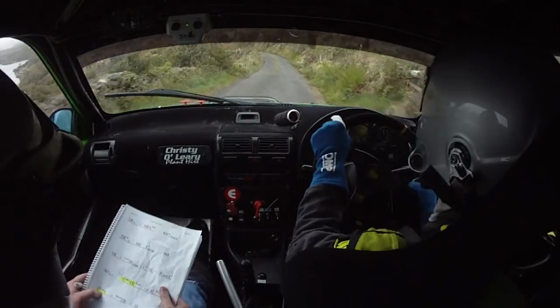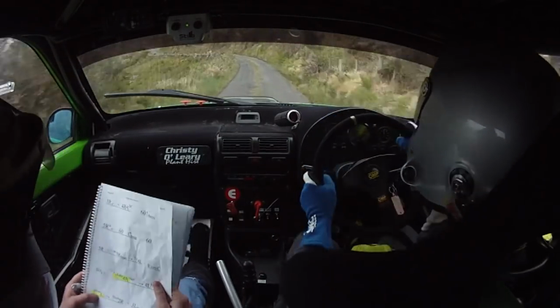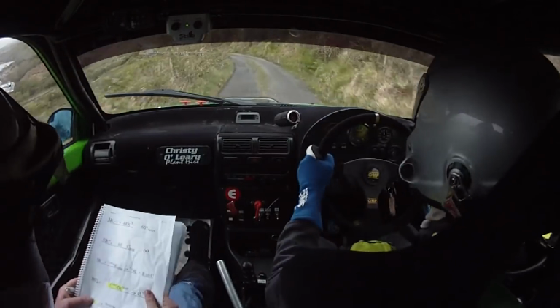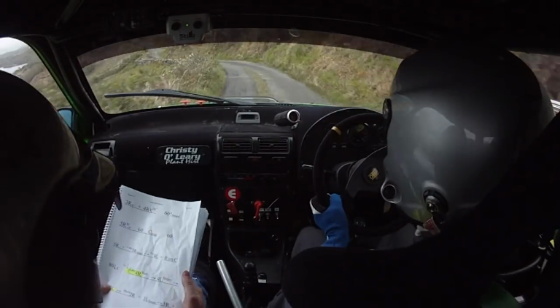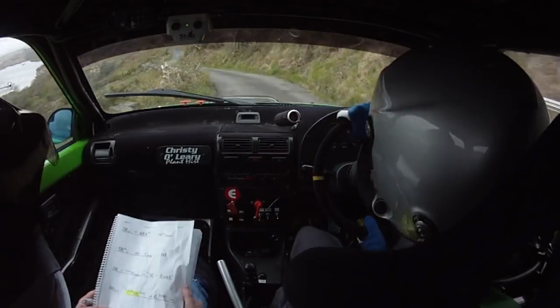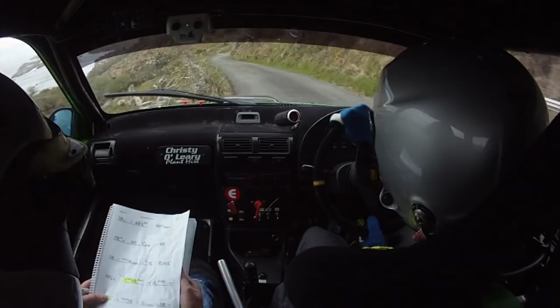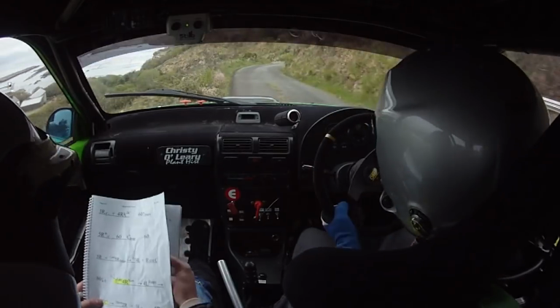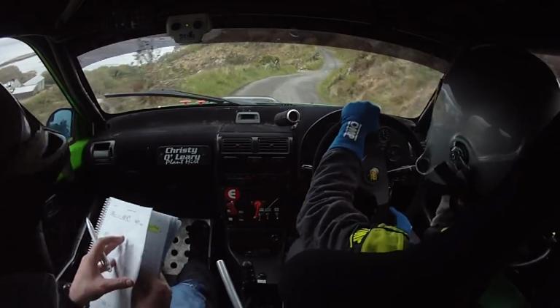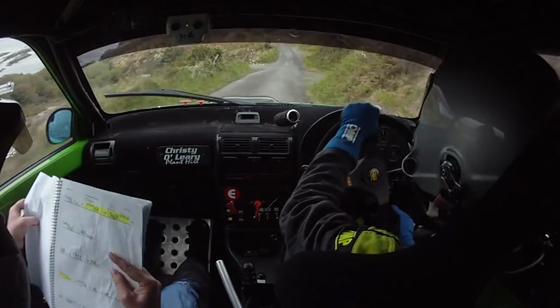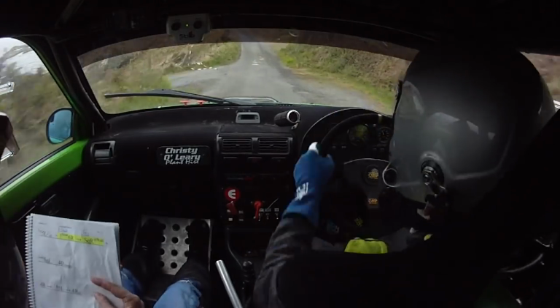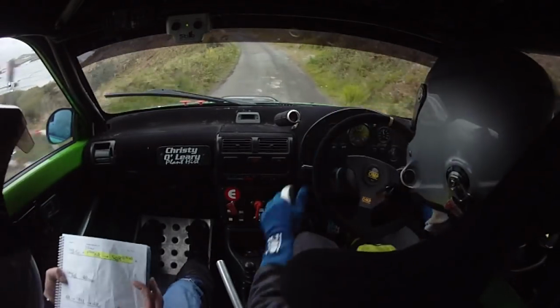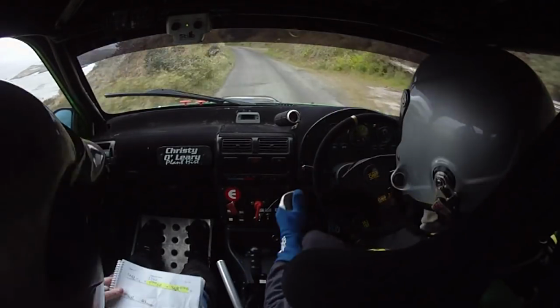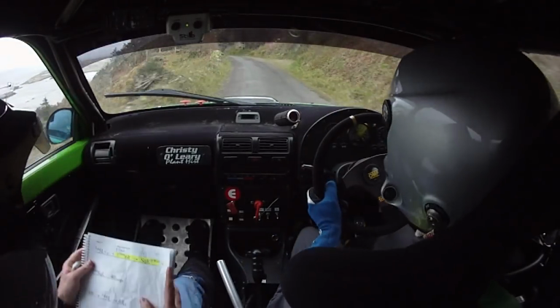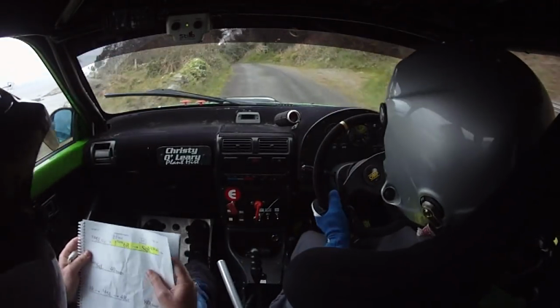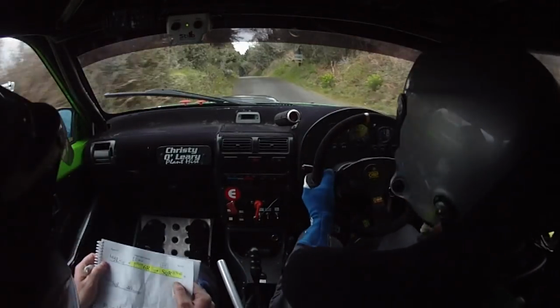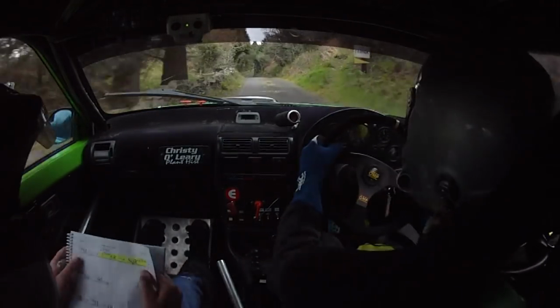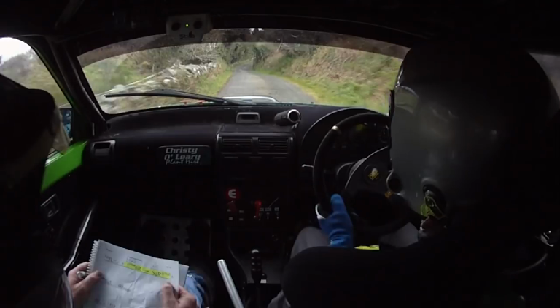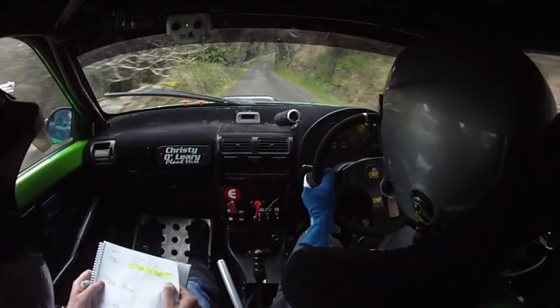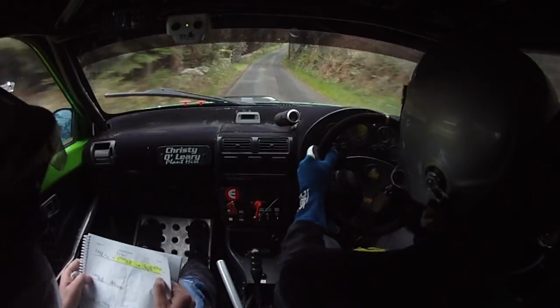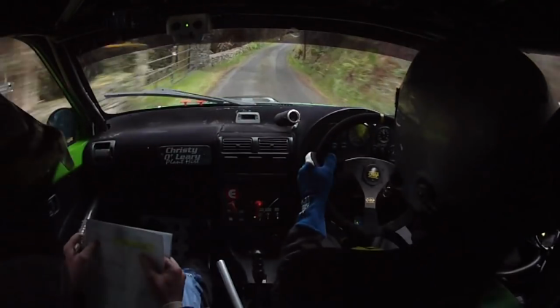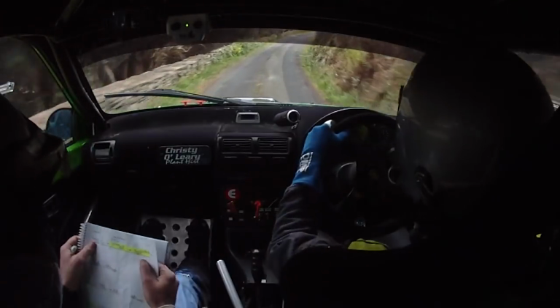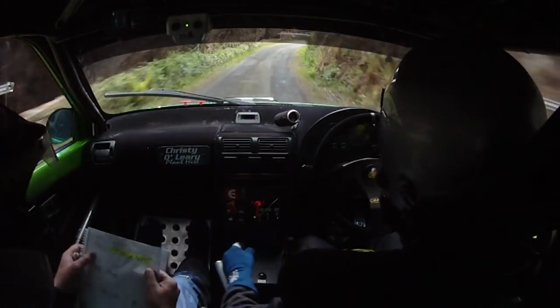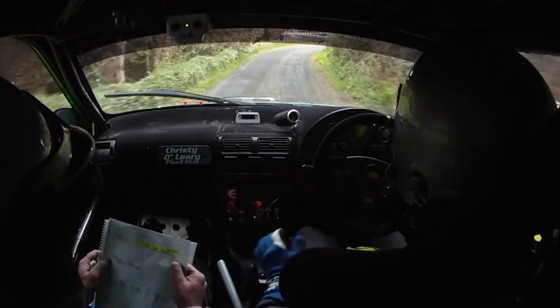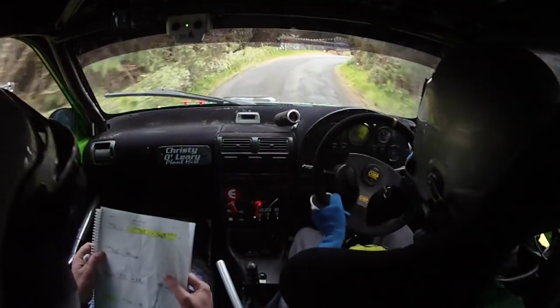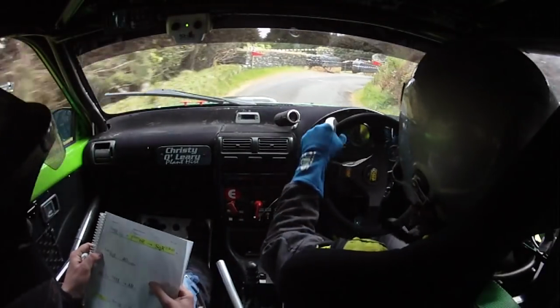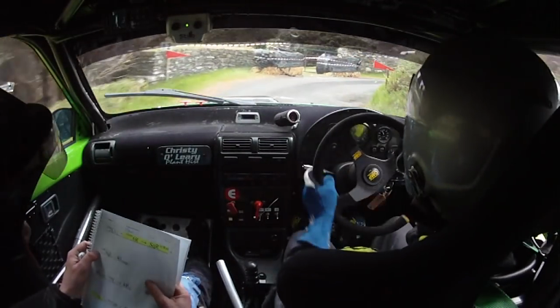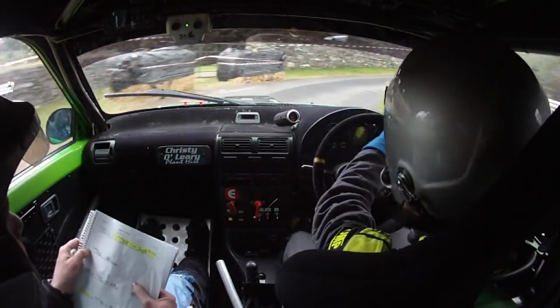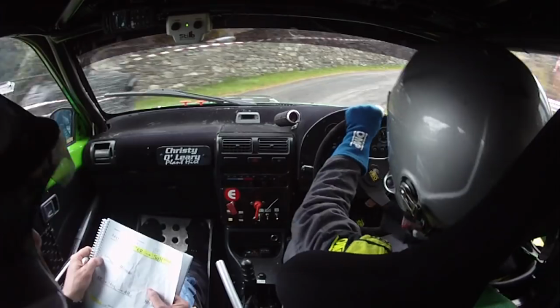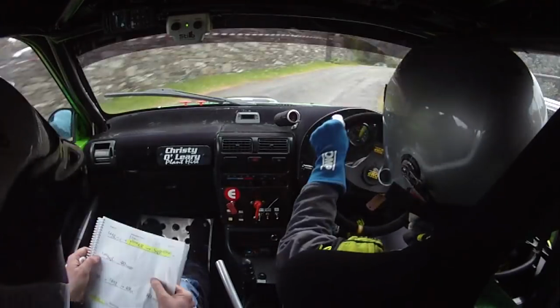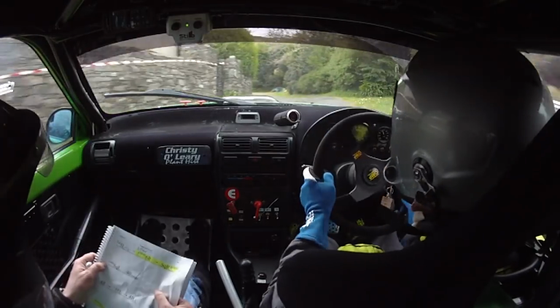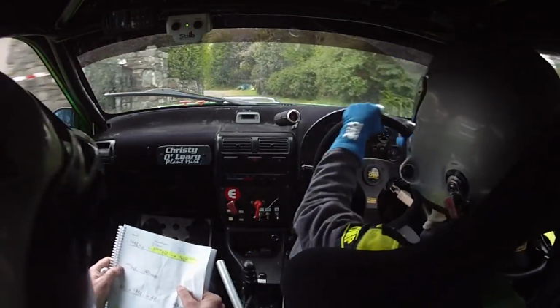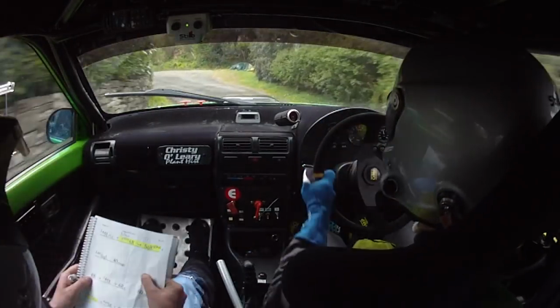Into 5 right and long 5 left, opens over crest and big caution, slow crest 6 right into square right. So into square right and late square left. 40 over bumps.